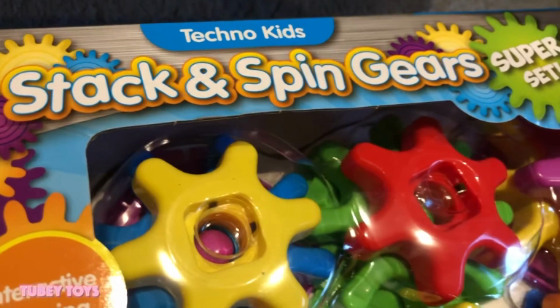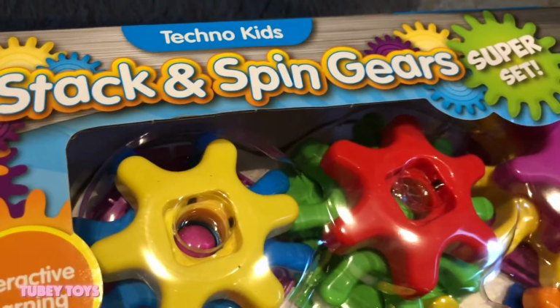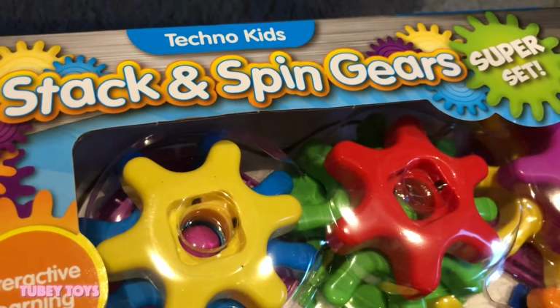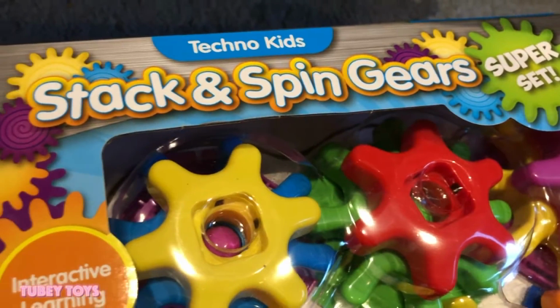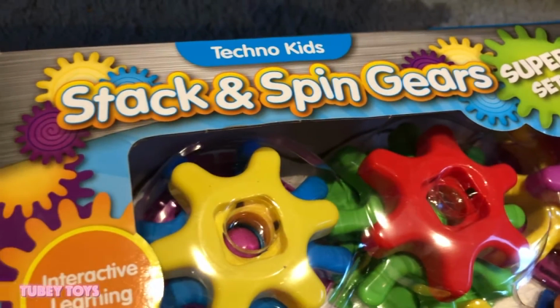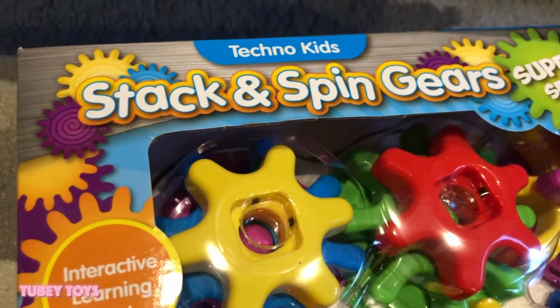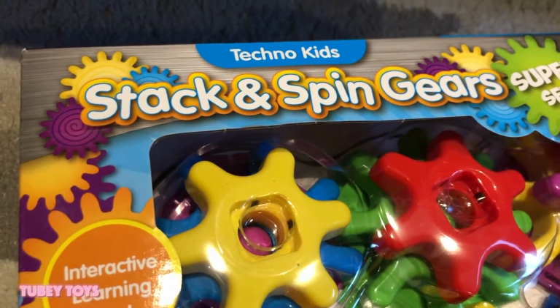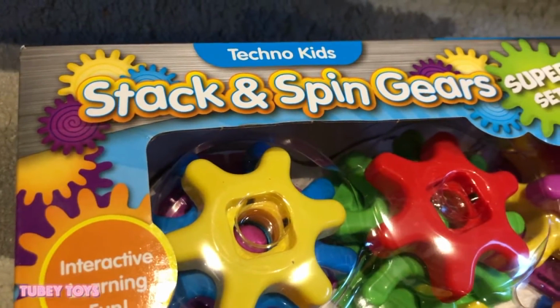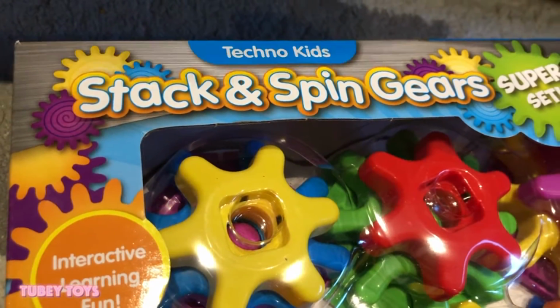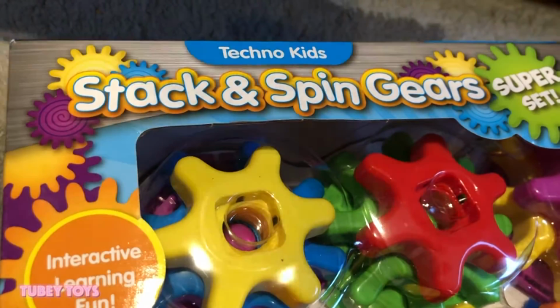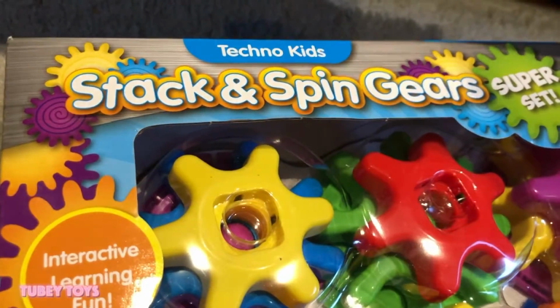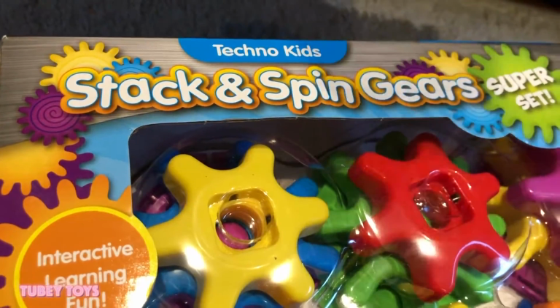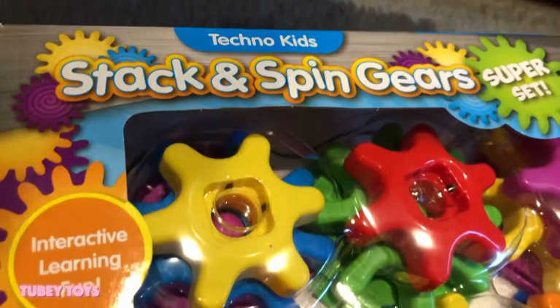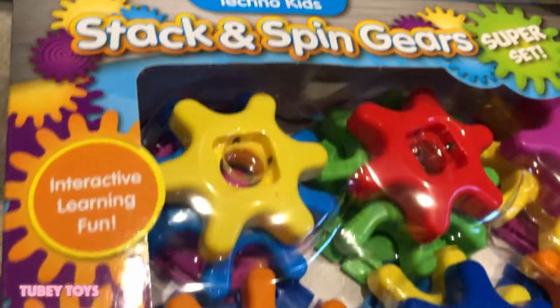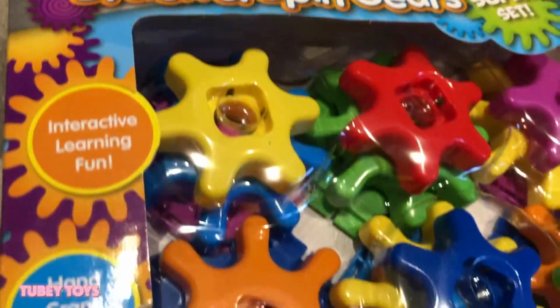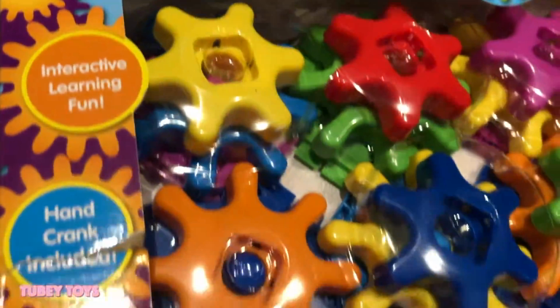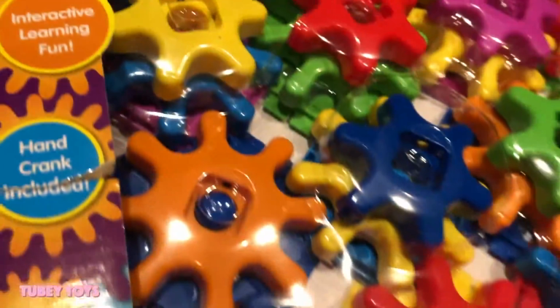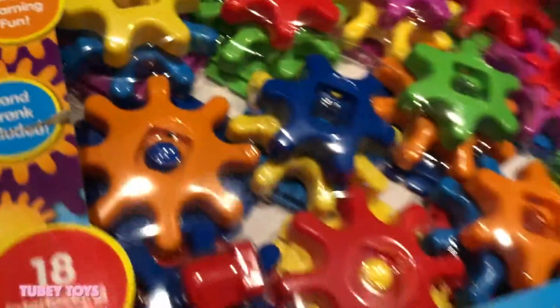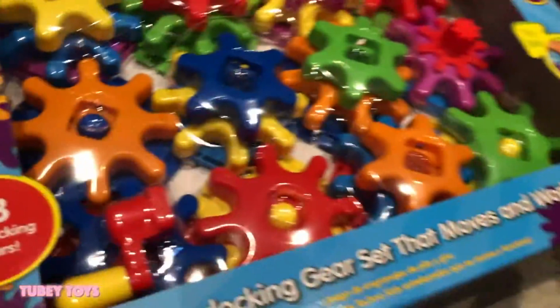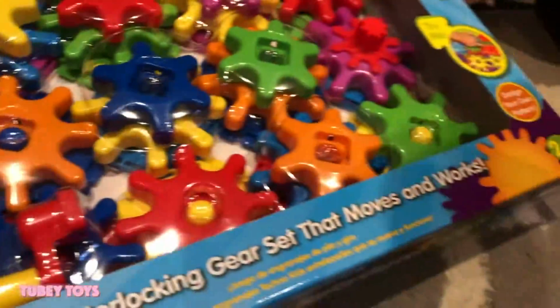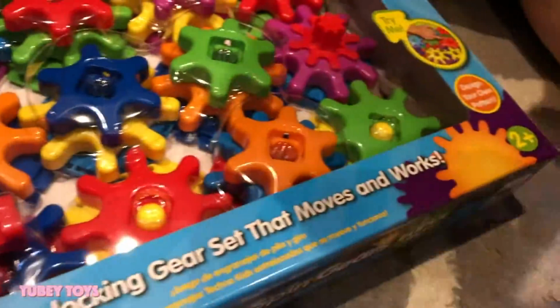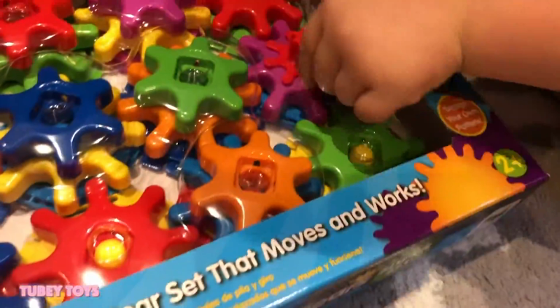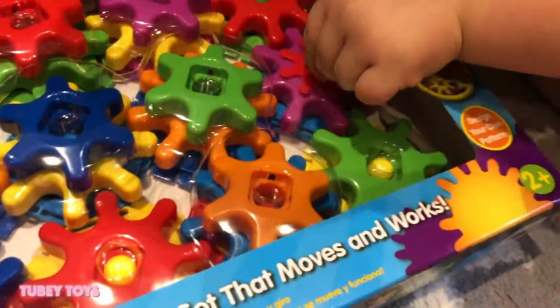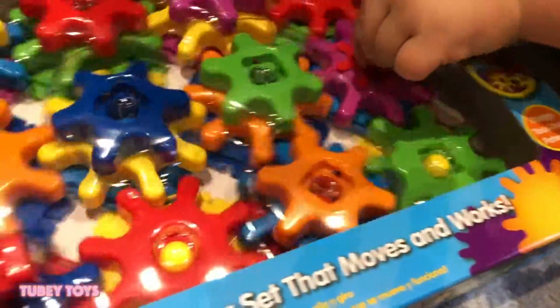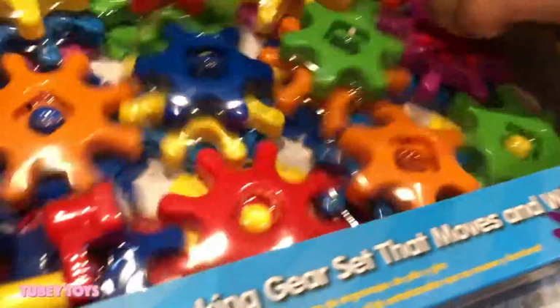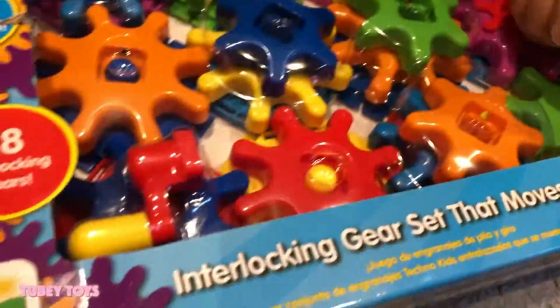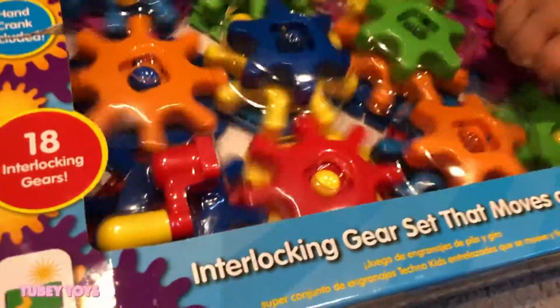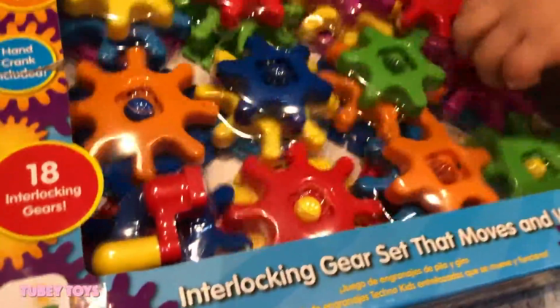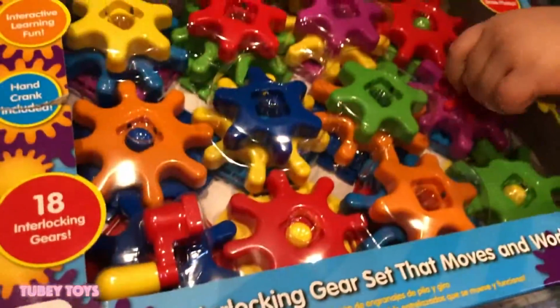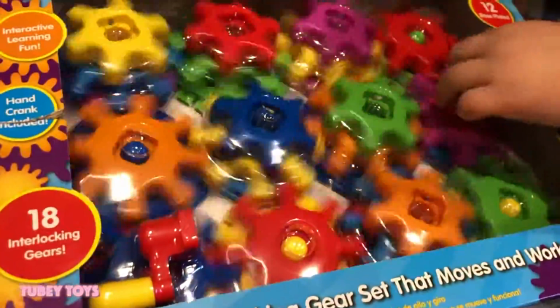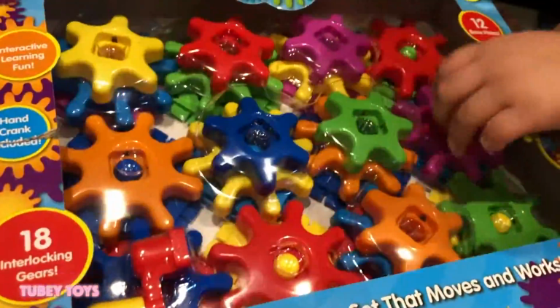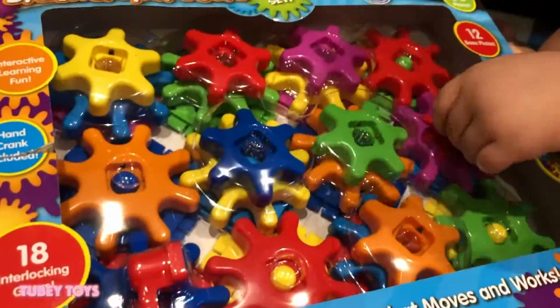I do! I want to put a TechnoKids! Look, look, look! So you turn this and then the wheel is spinning.